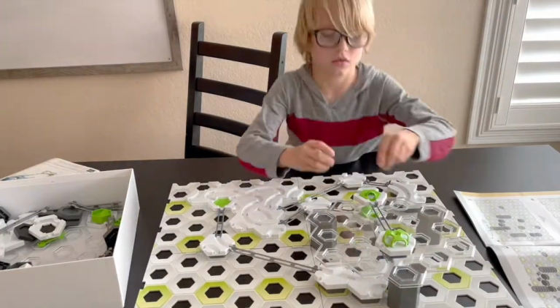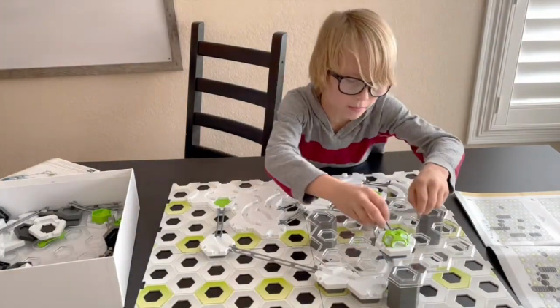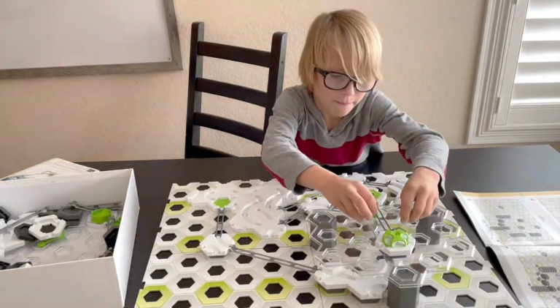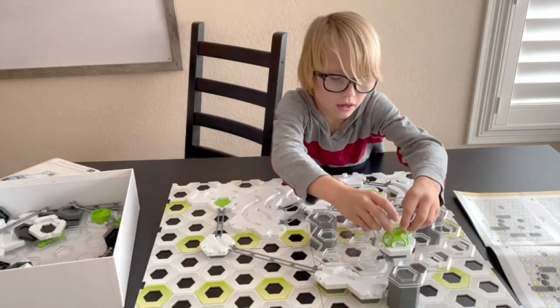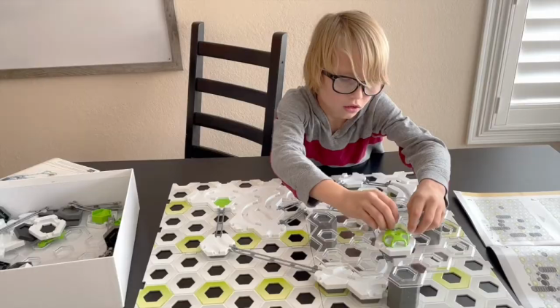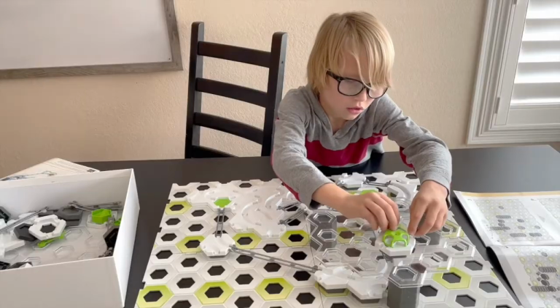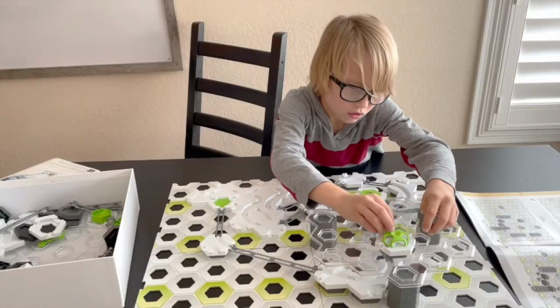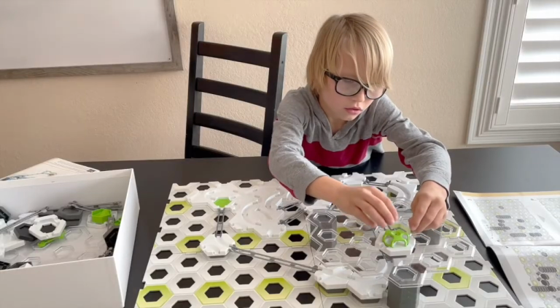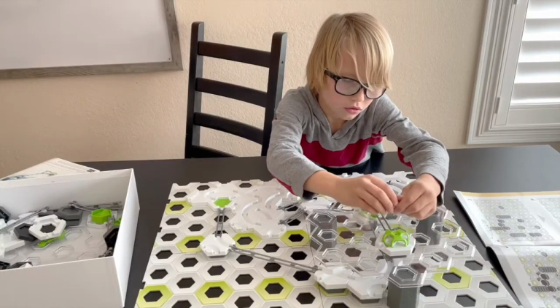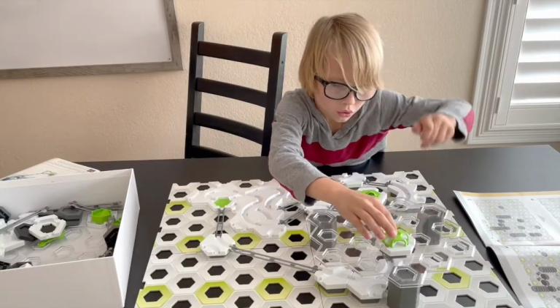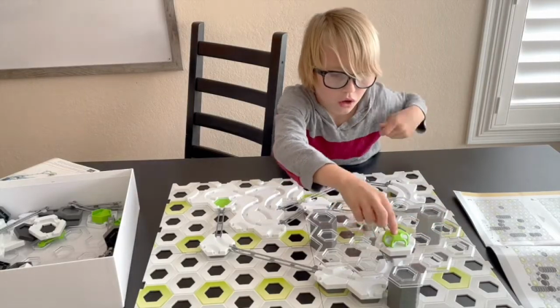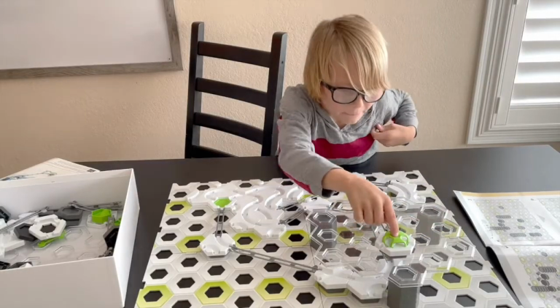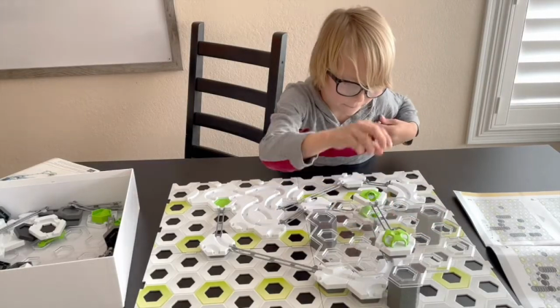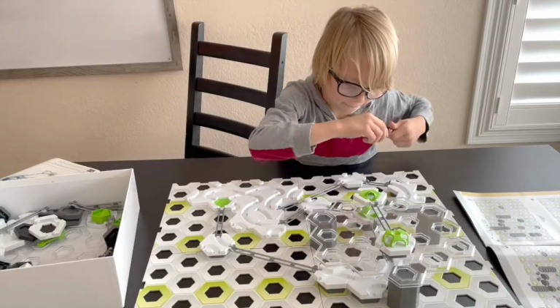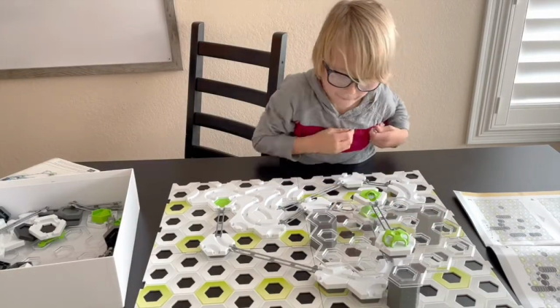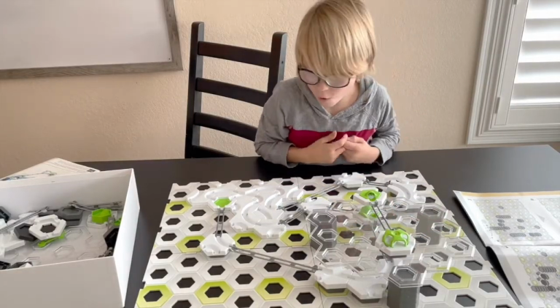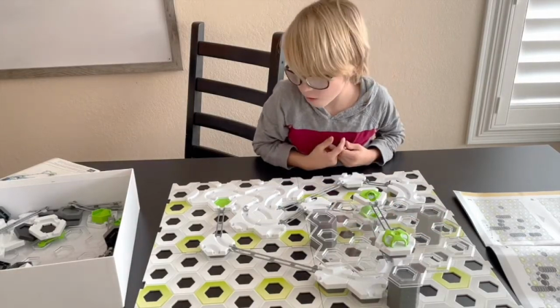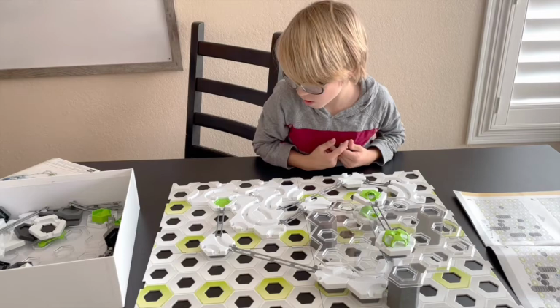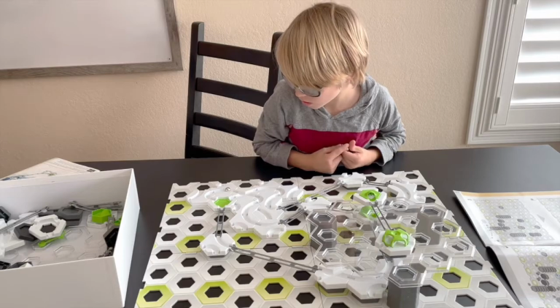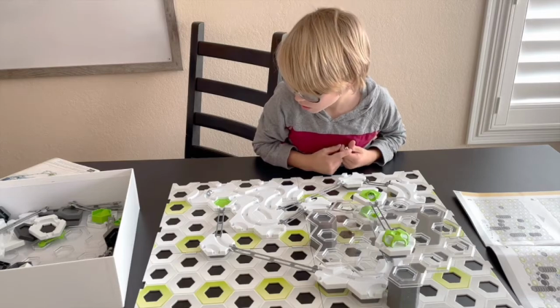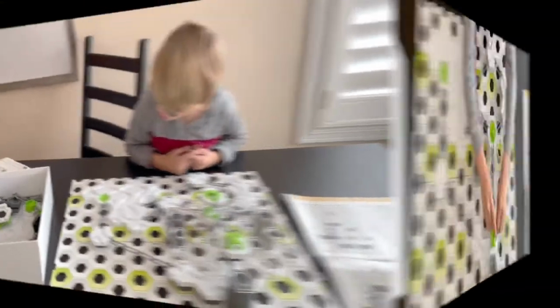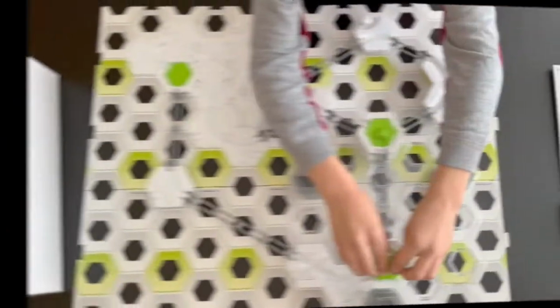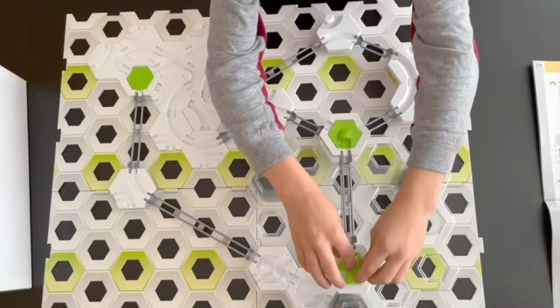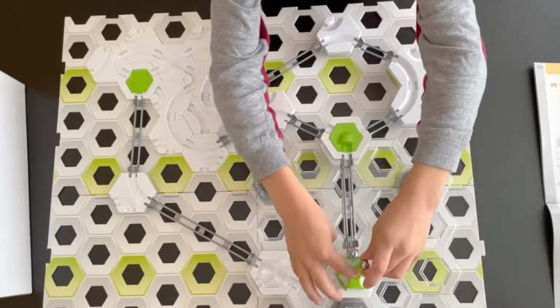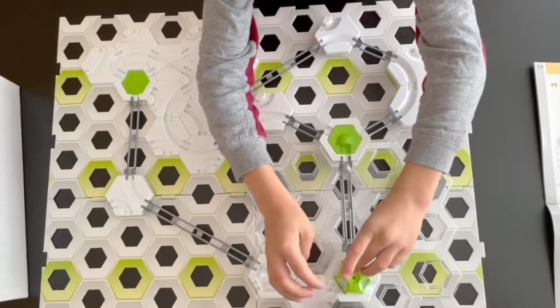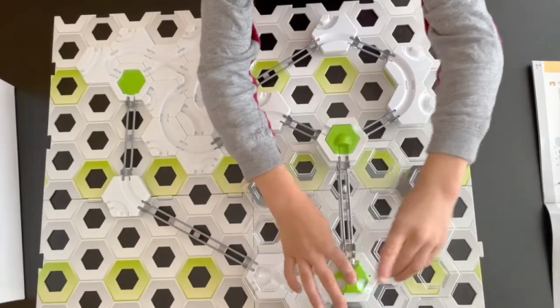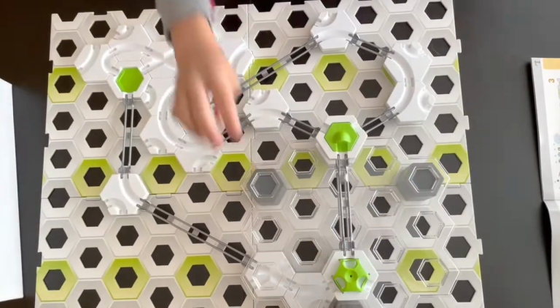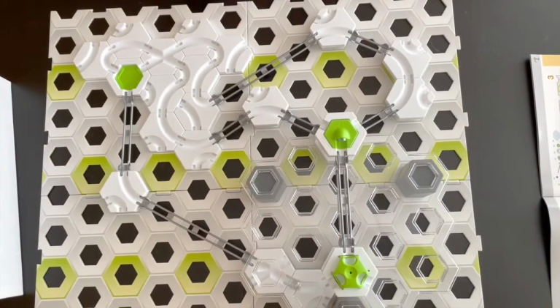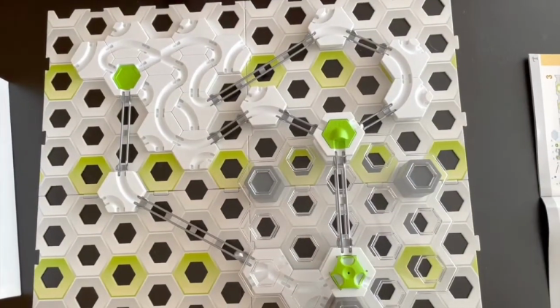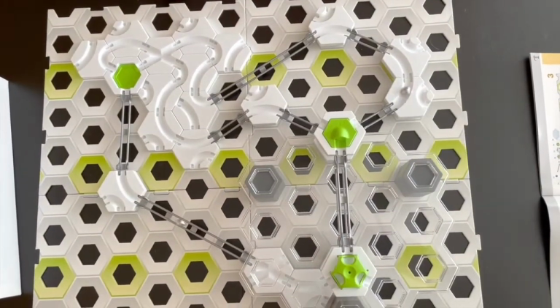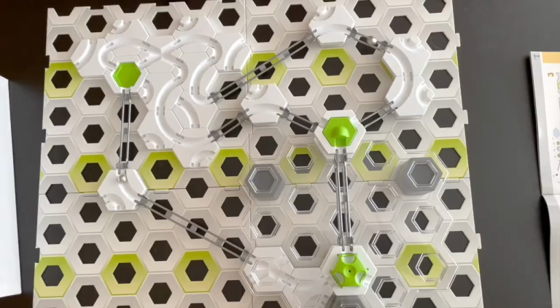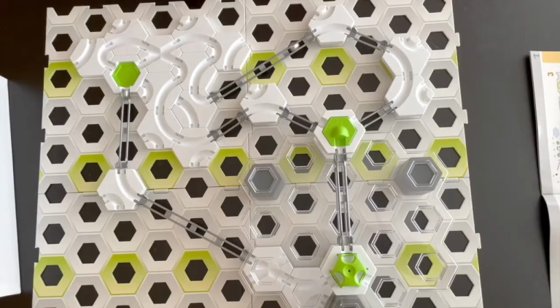When your track is complete grab your marbles and give it a try. See if it comes out just right. Whoa! It made it! Have fun watching the marble go down all the different tracks.